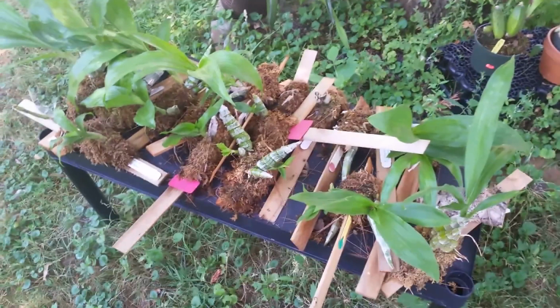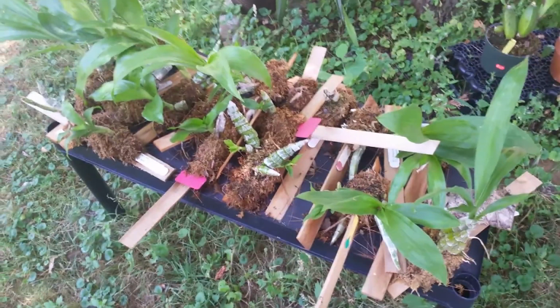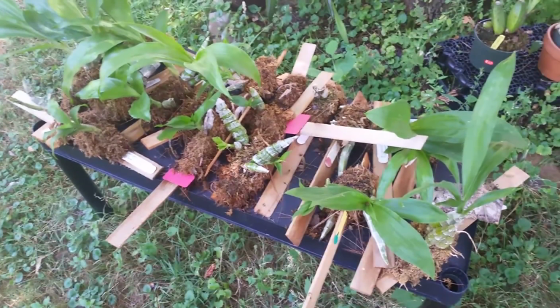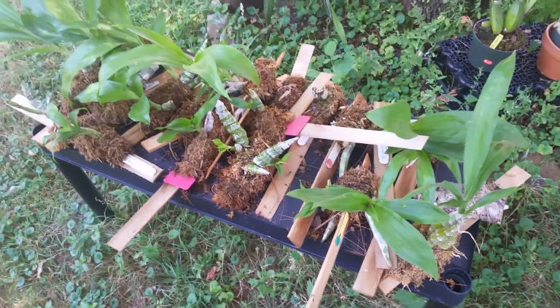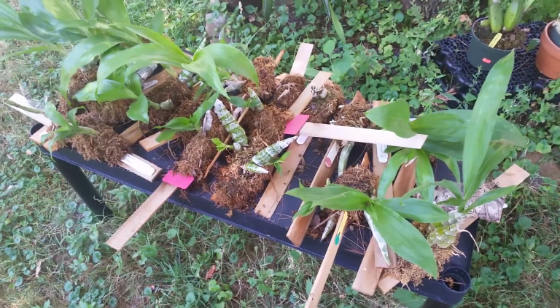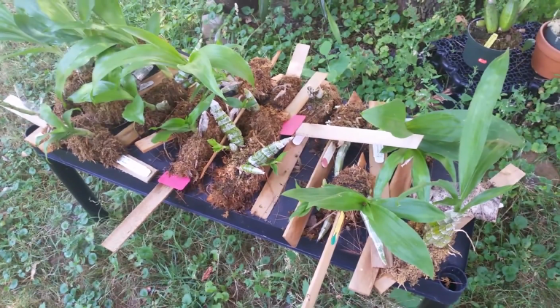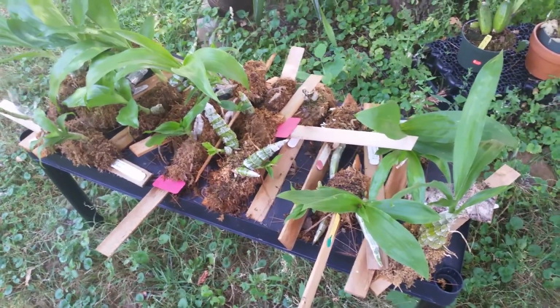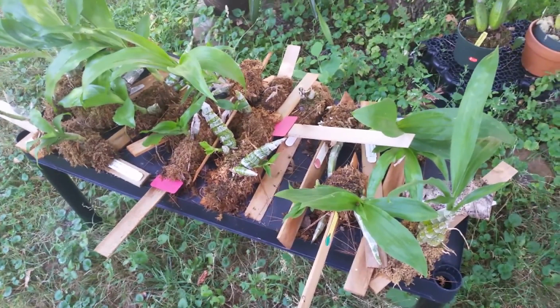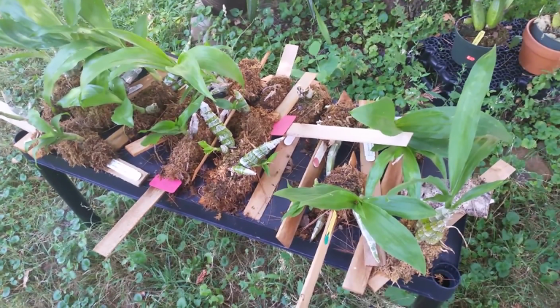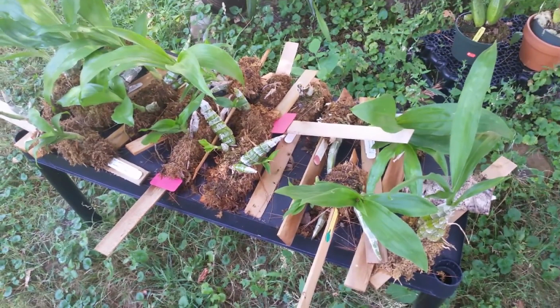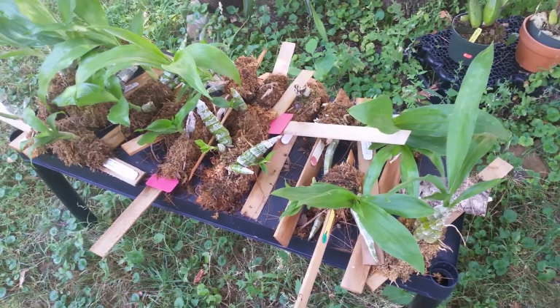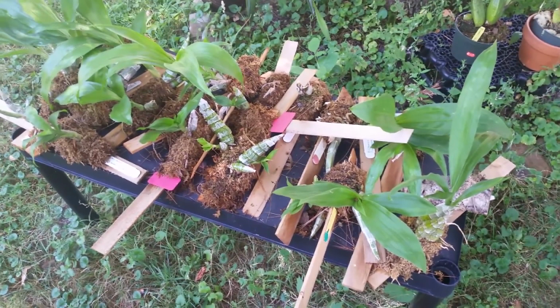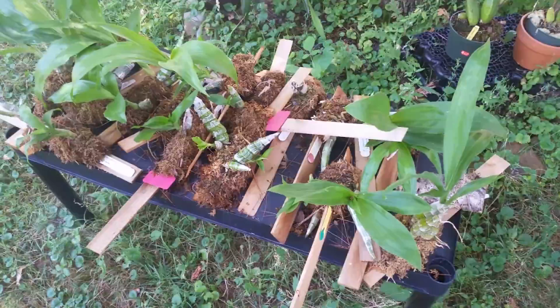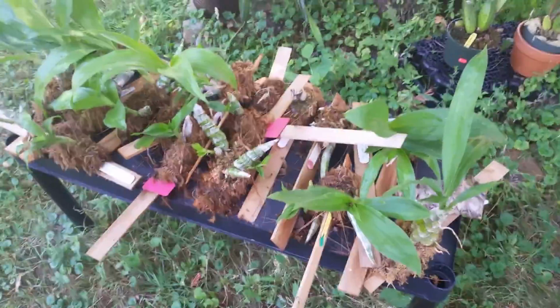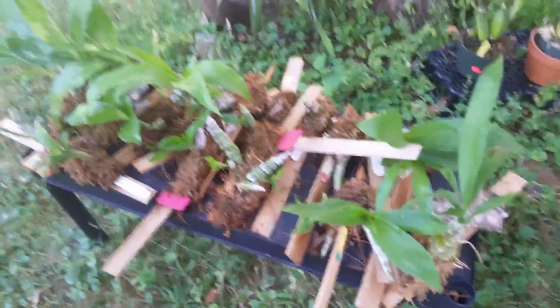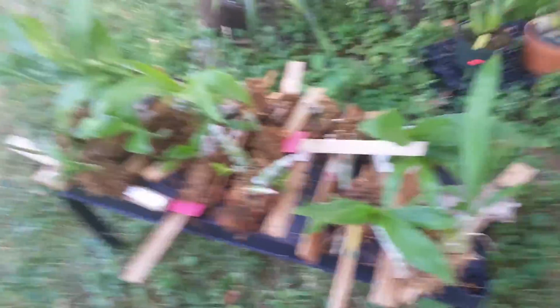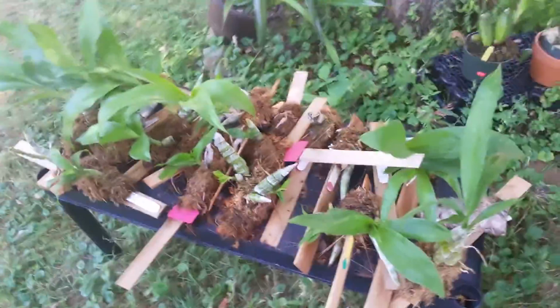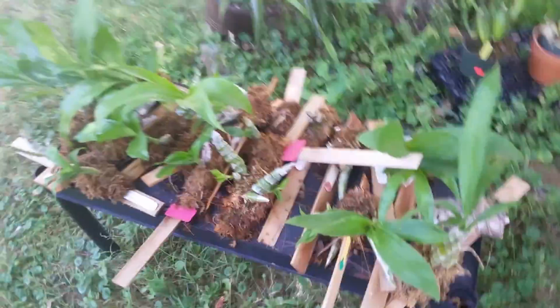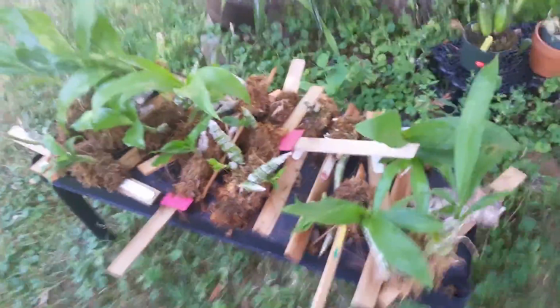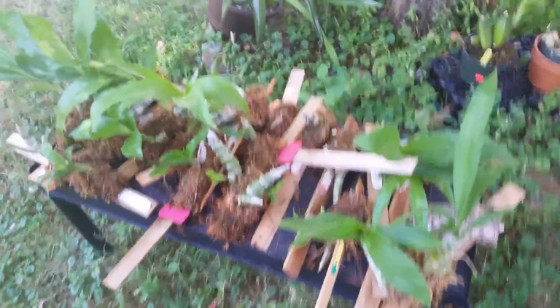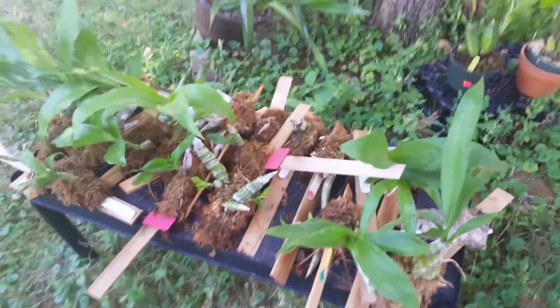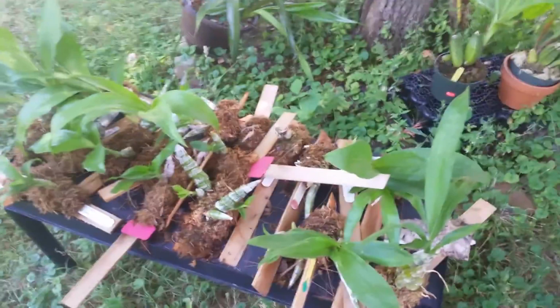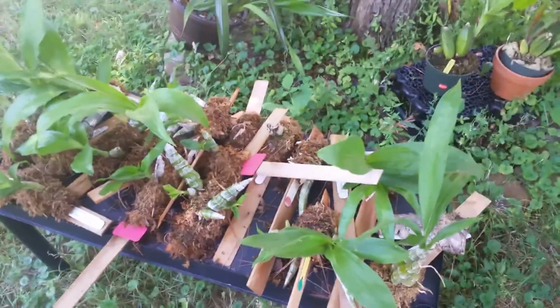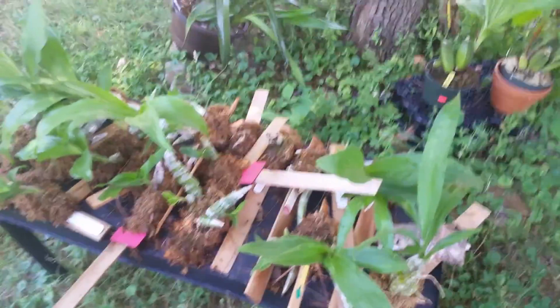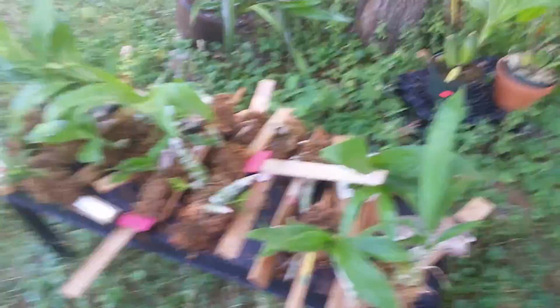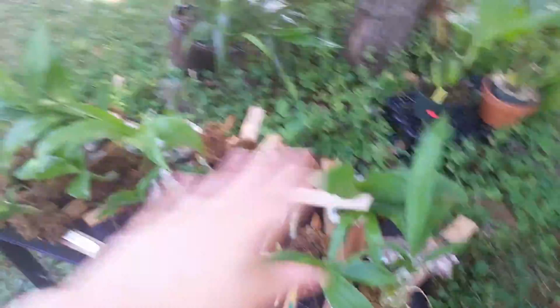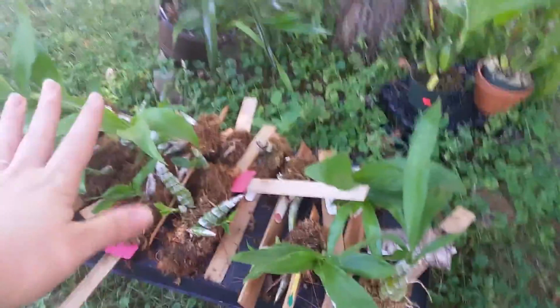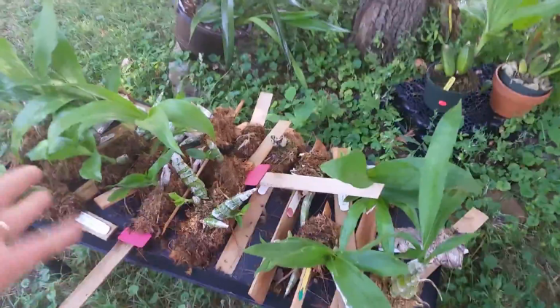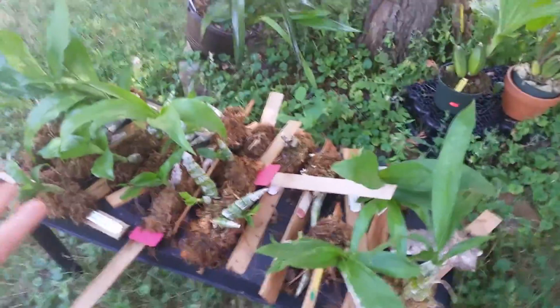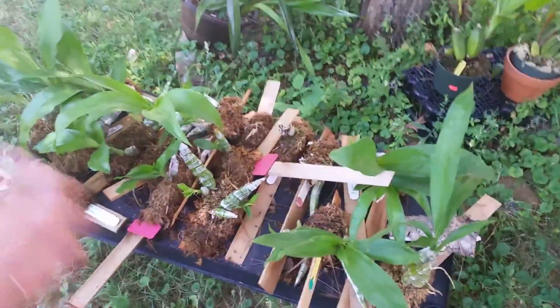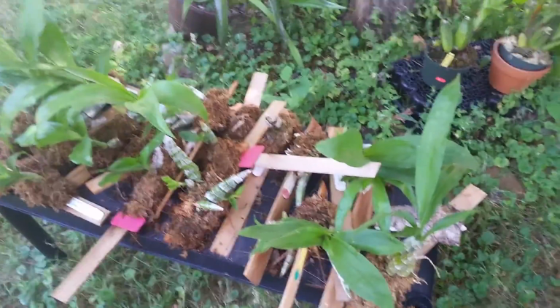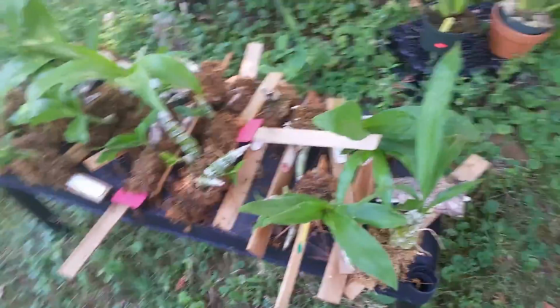Hey family! Since I was showing you some mounted orchids, or mounted catacetums earlier, I figured I'd share with you the total mounted catacetums that I have.